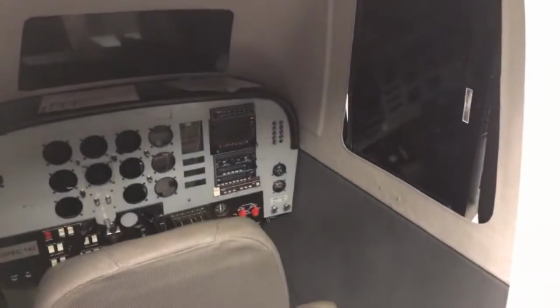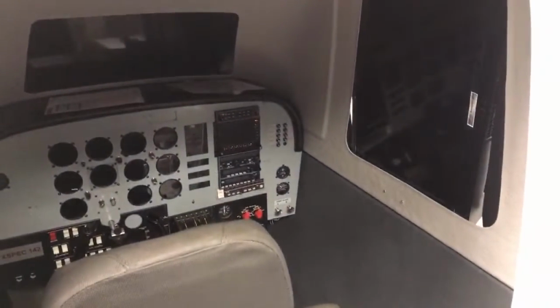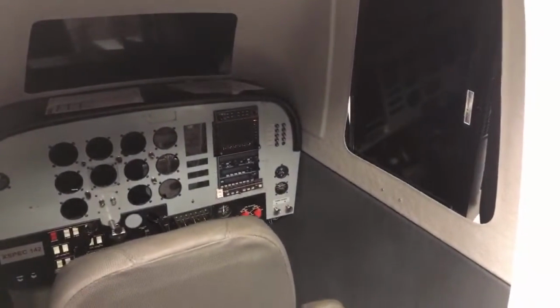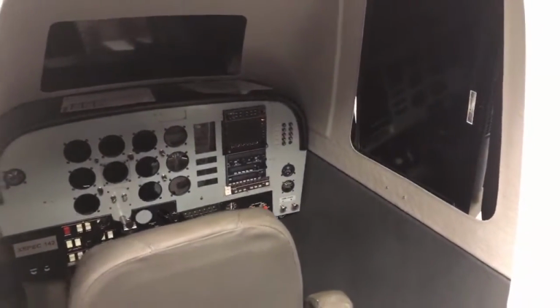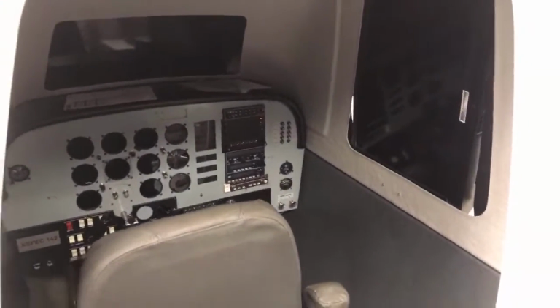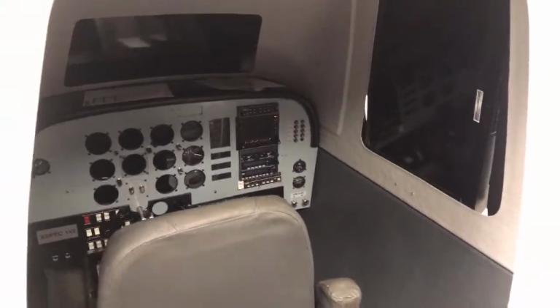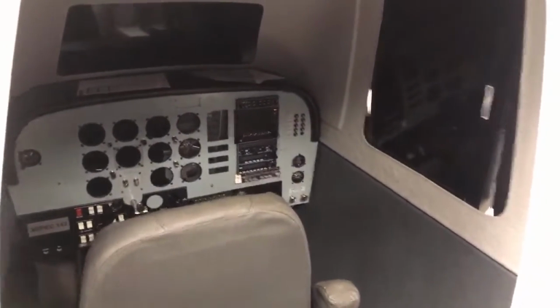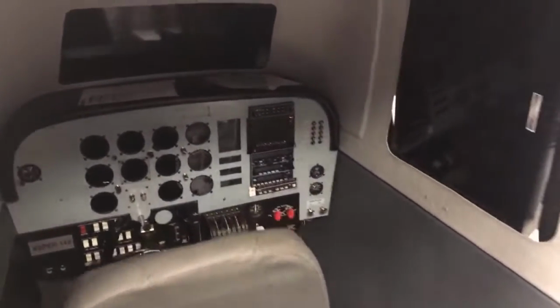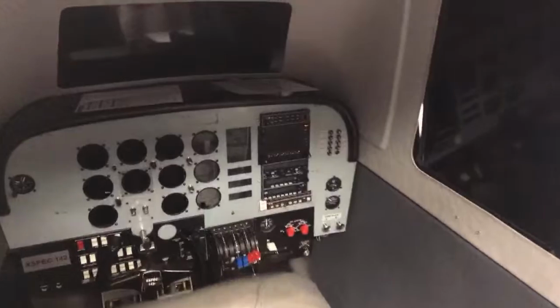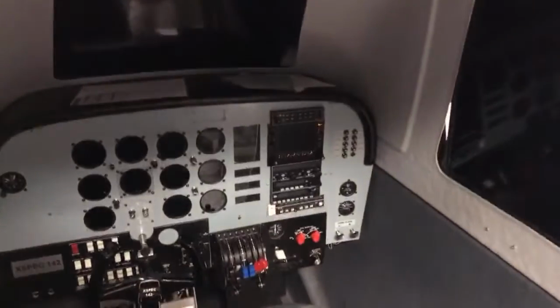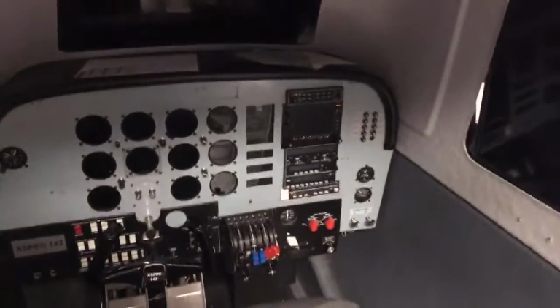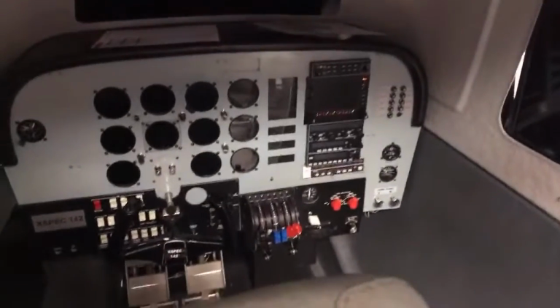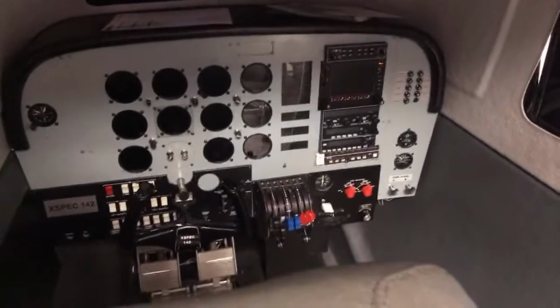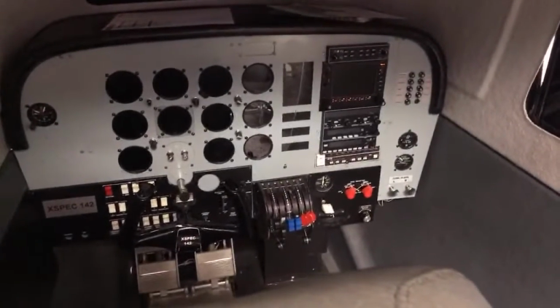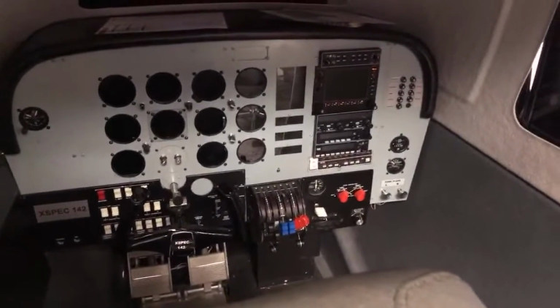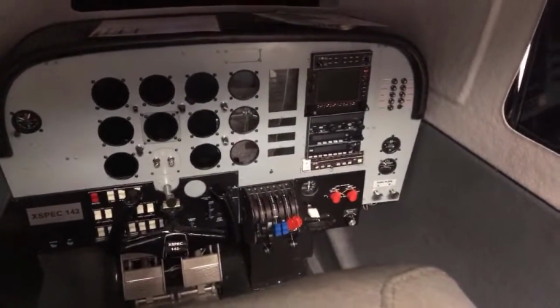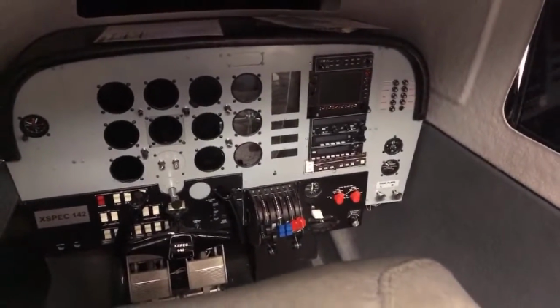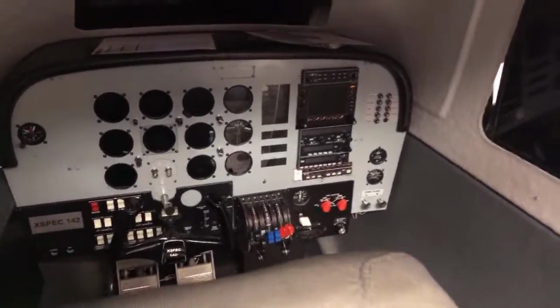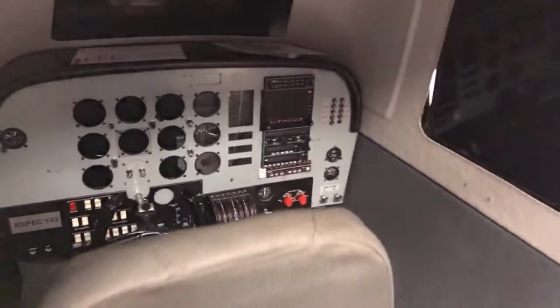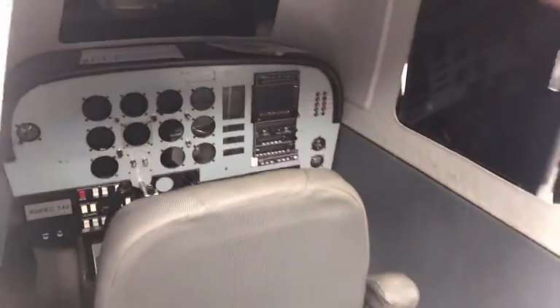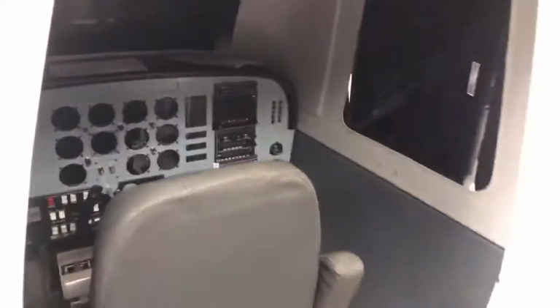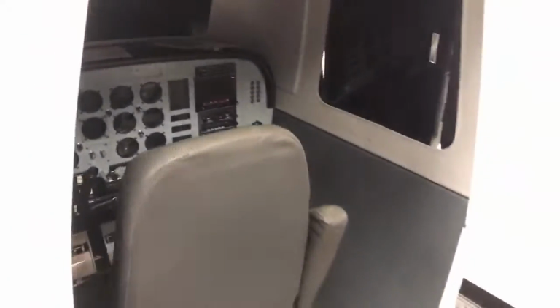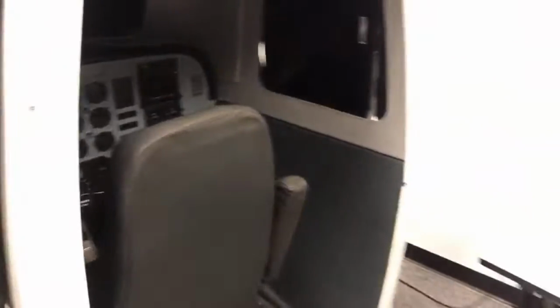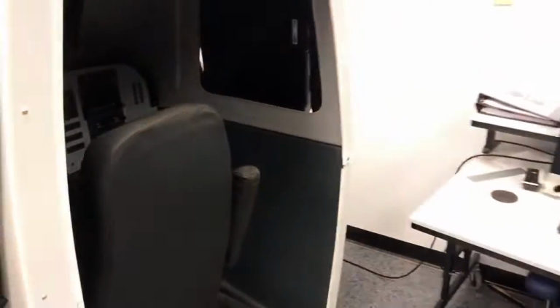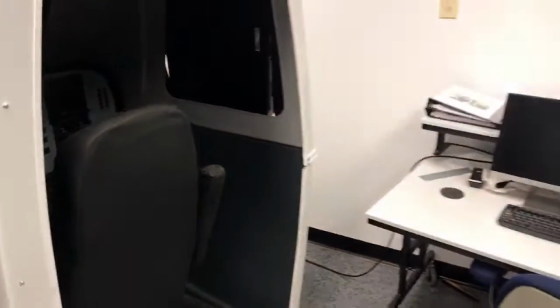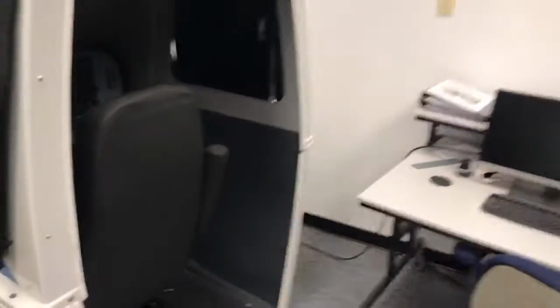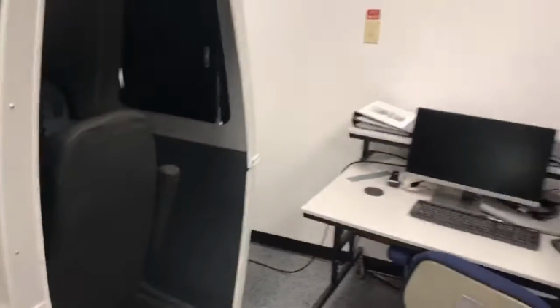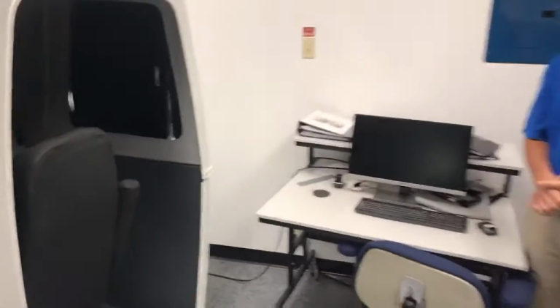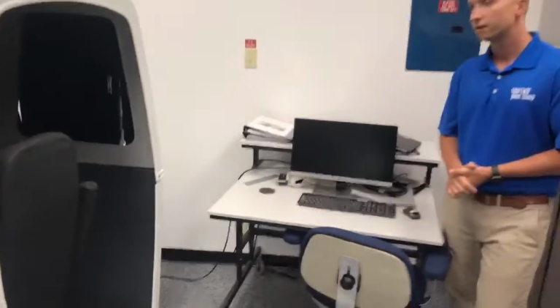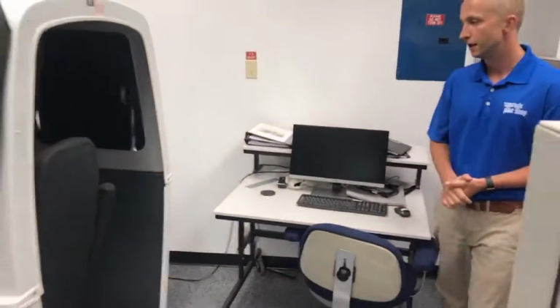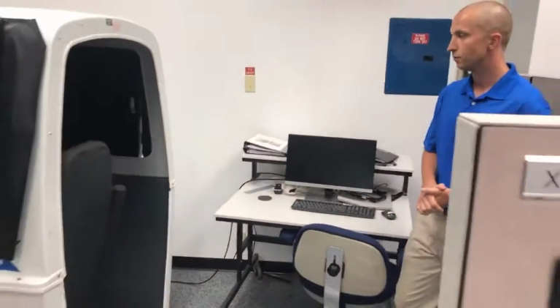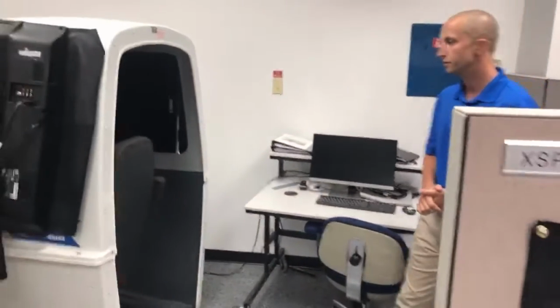You can also configure it for complex or high performance, and you can see the screen on the front and then the screens on your sides, which again contributes to the immersive experience you're going to get from the XSpec 142.